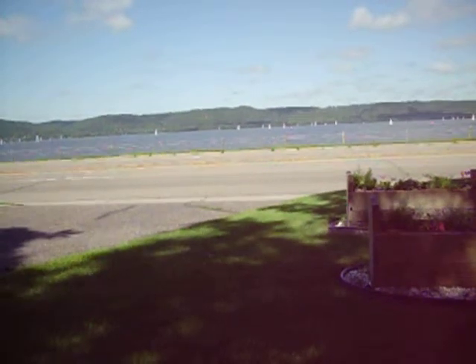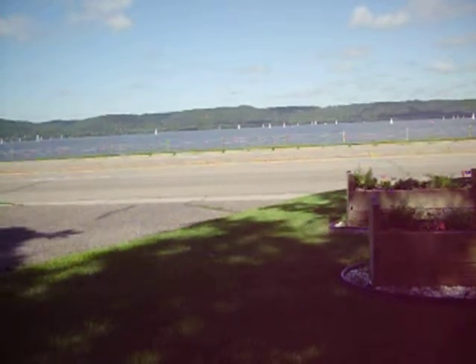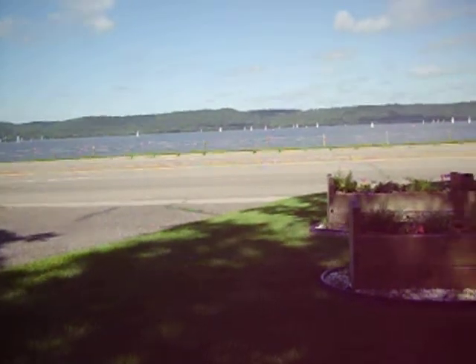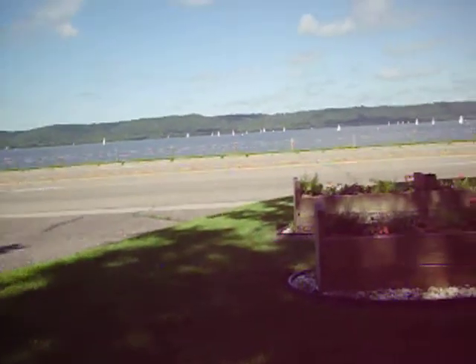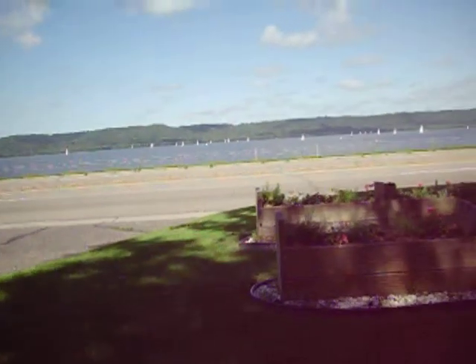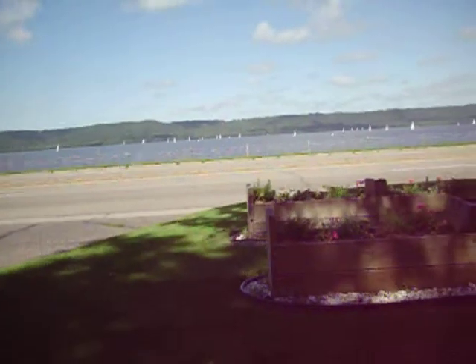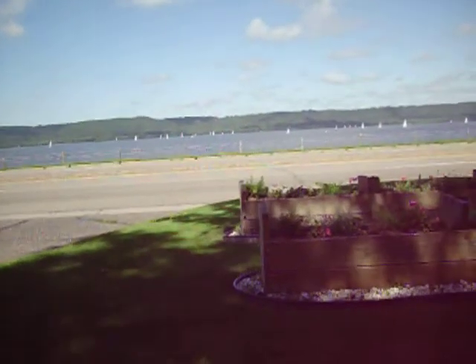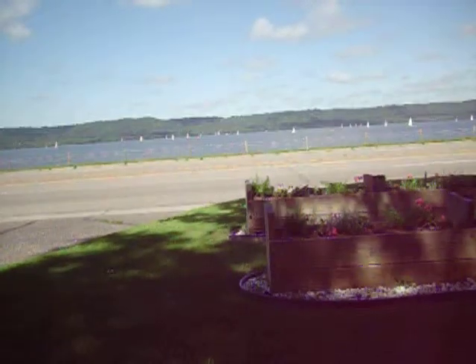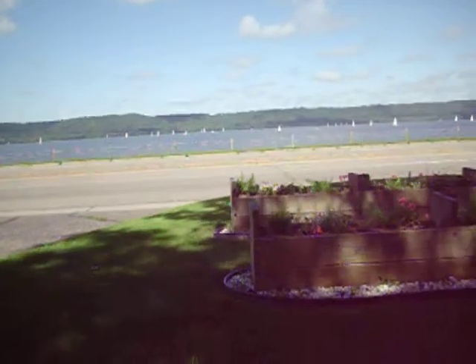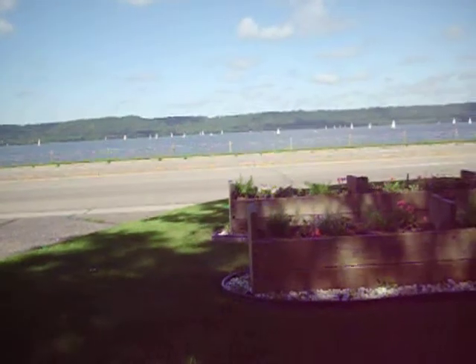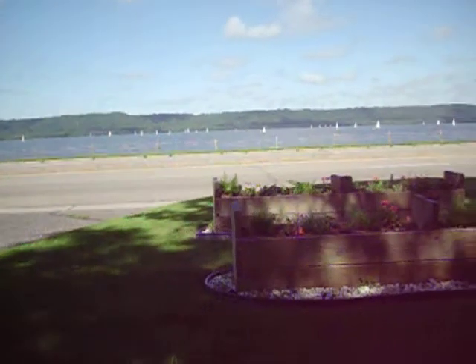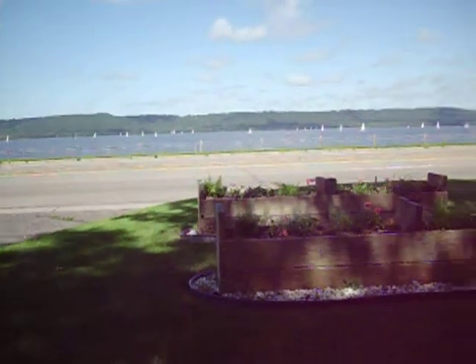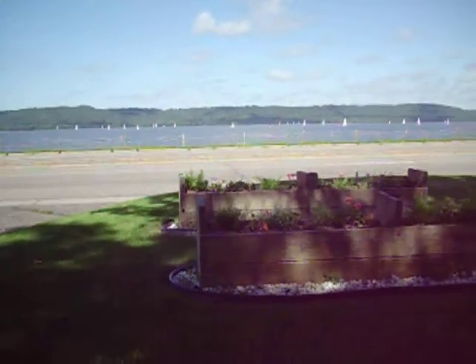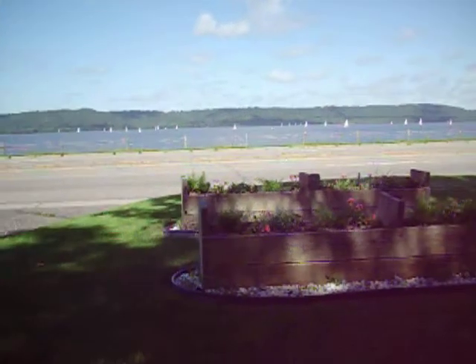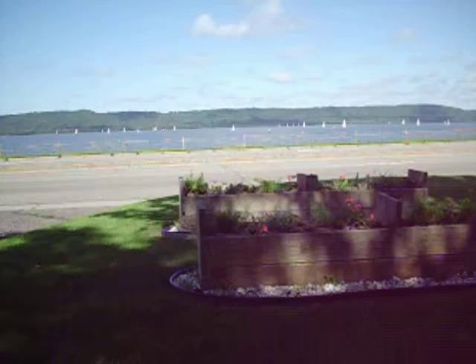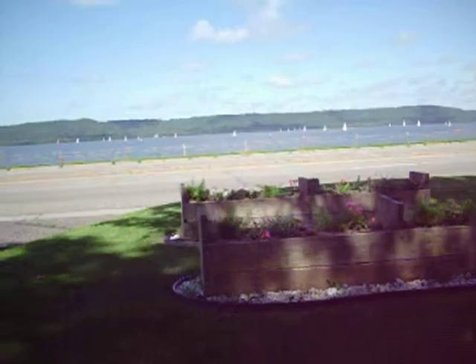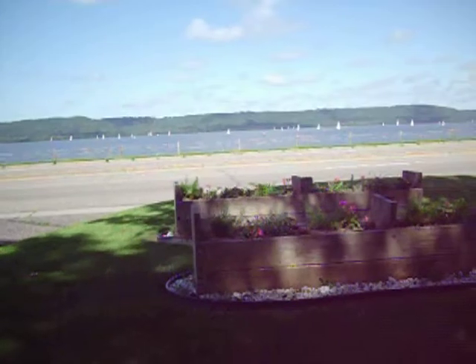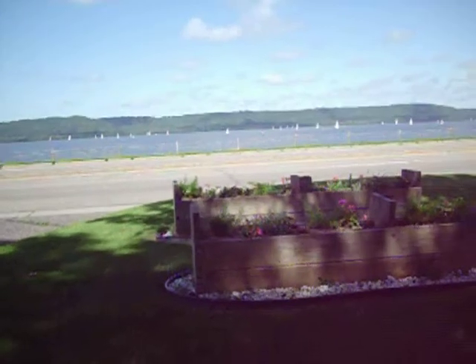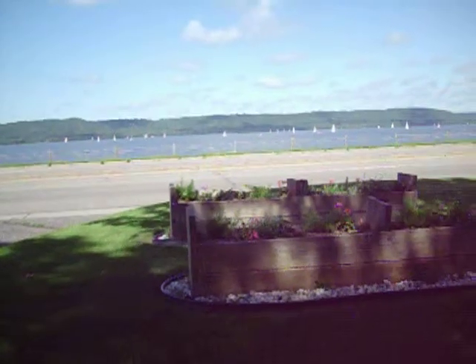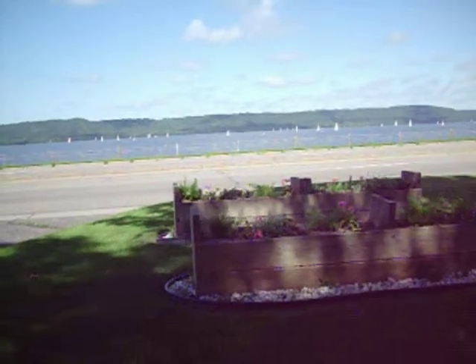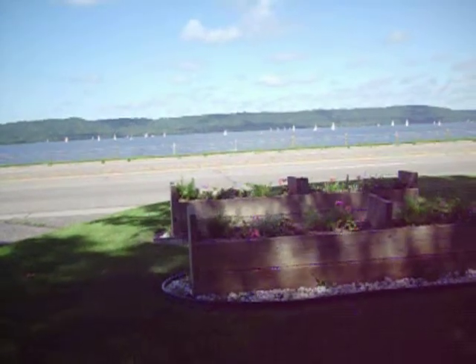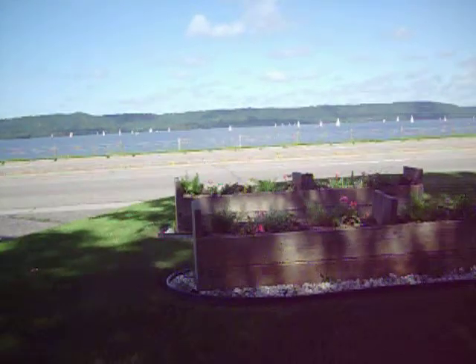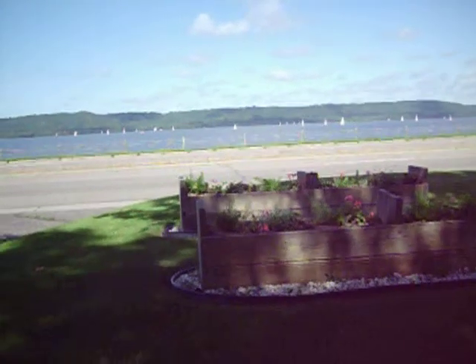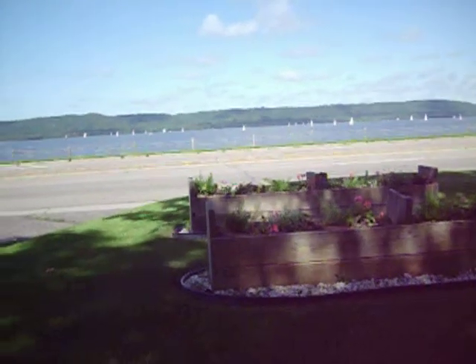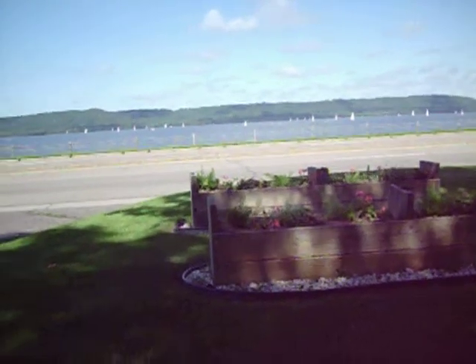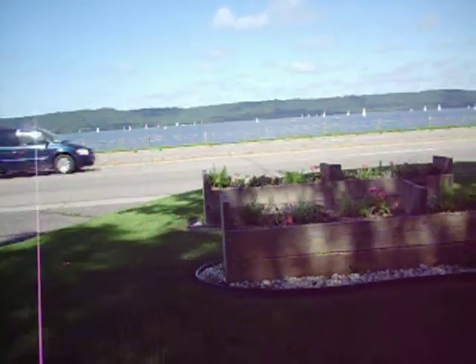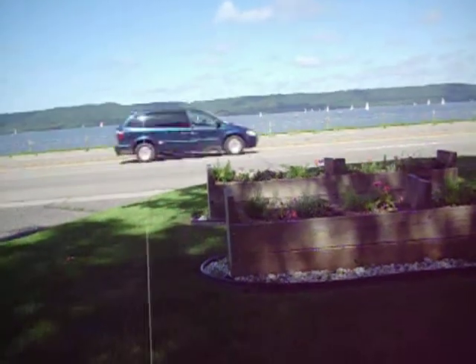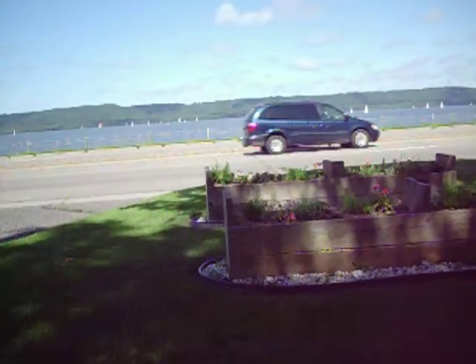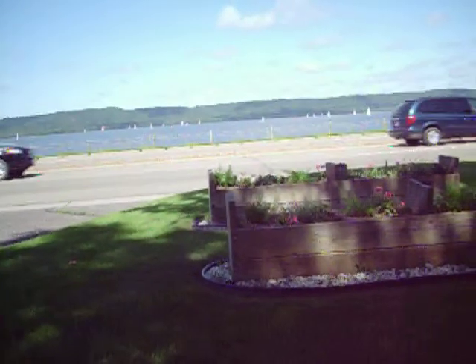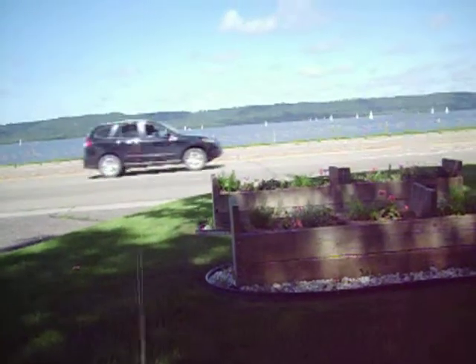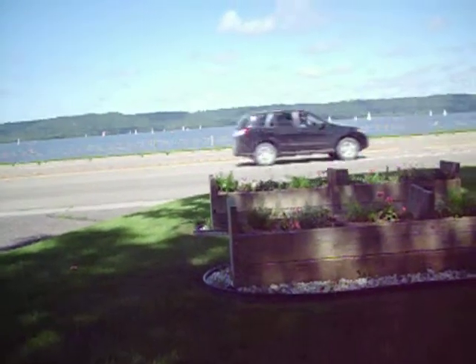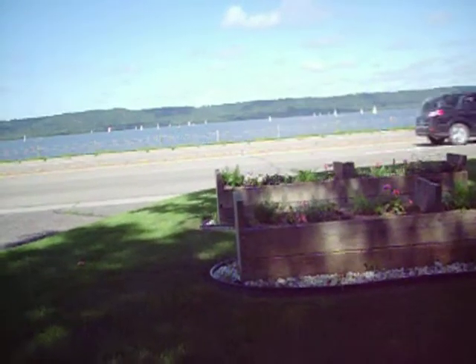Kind of like the Red River — only it's 10 times wider and clean and it's blue. Other than that, yeah.